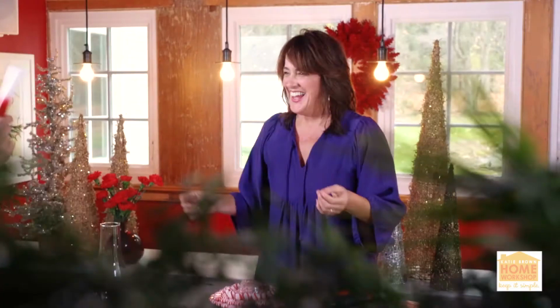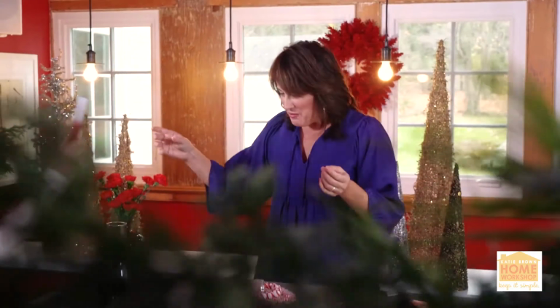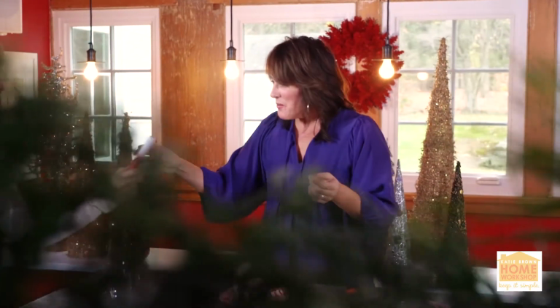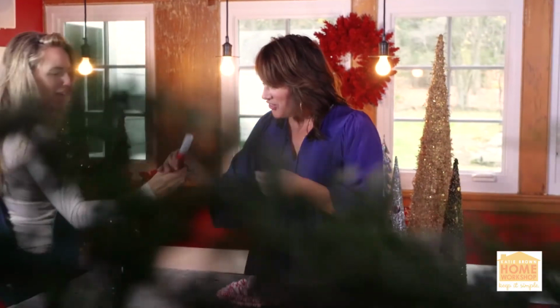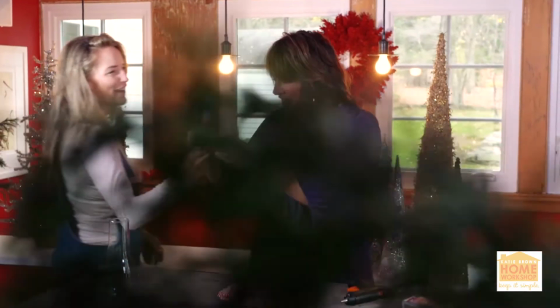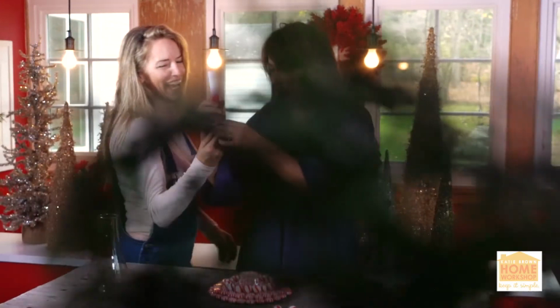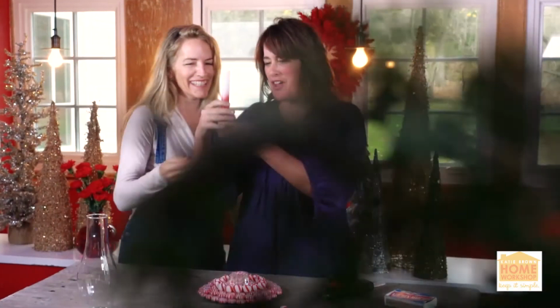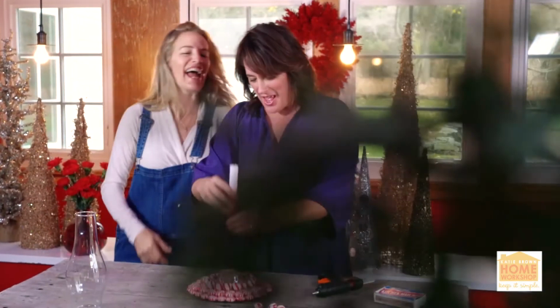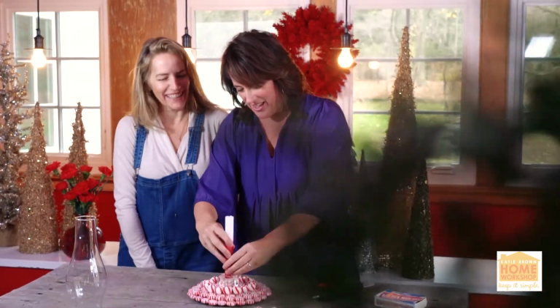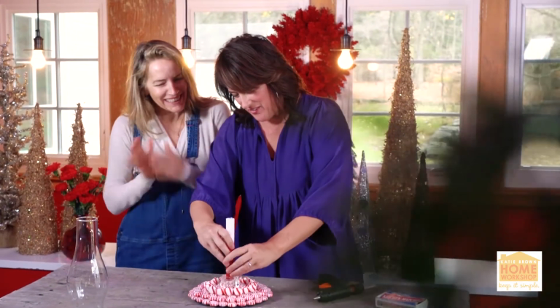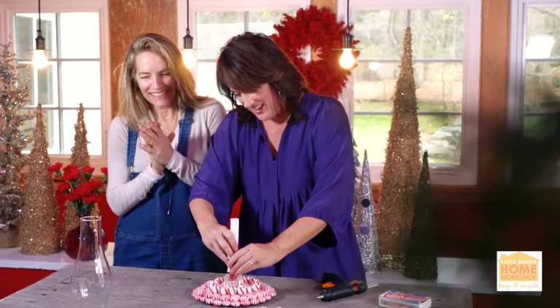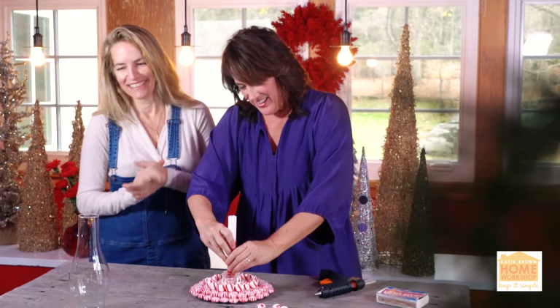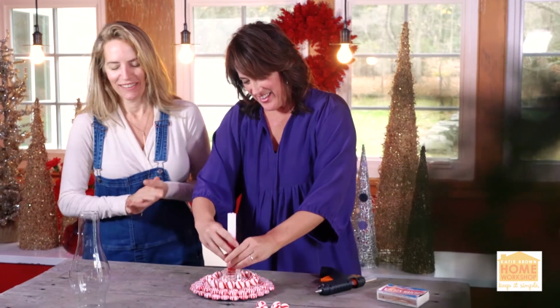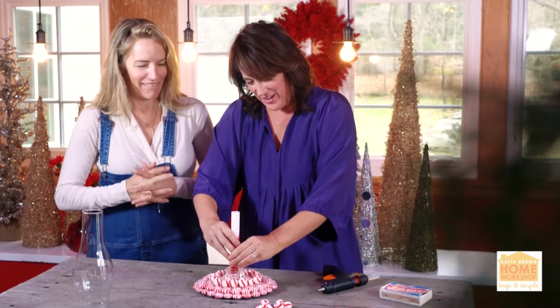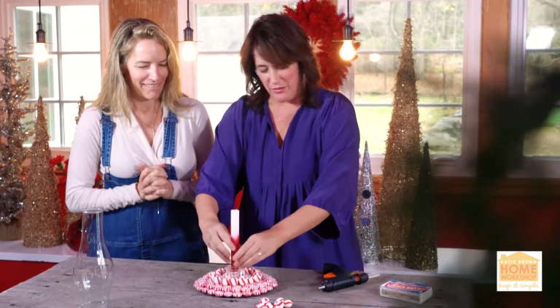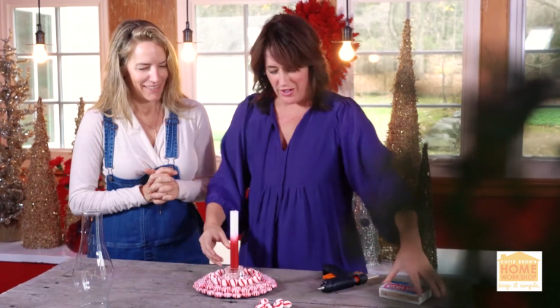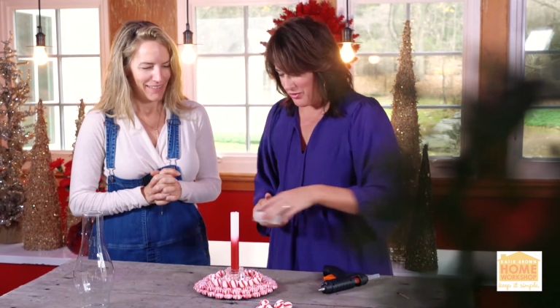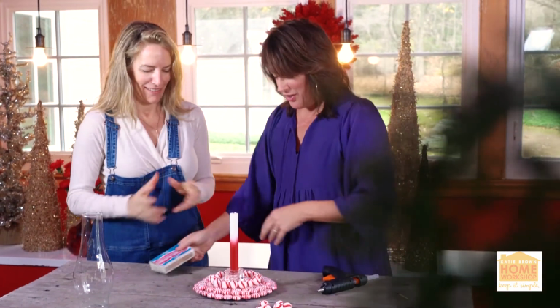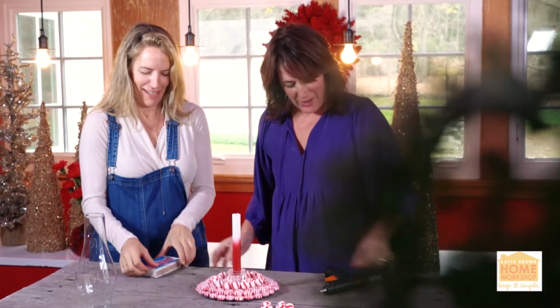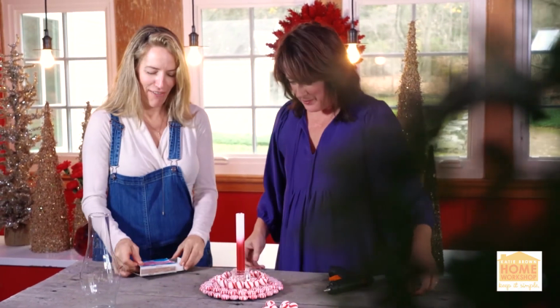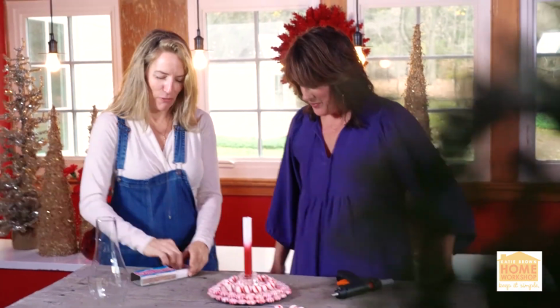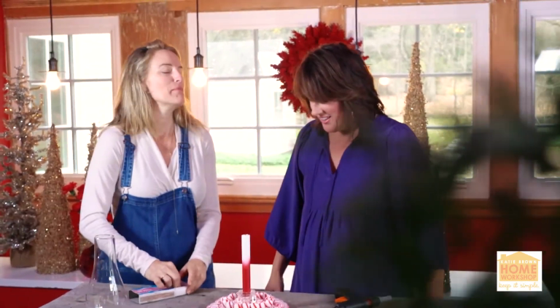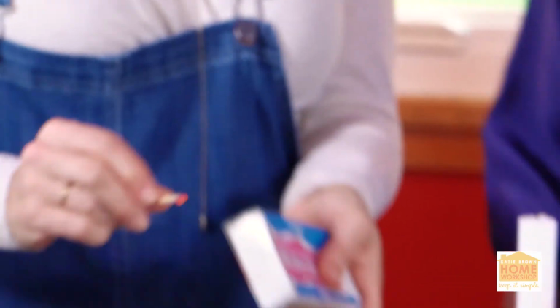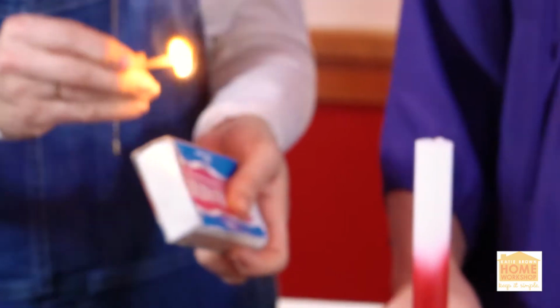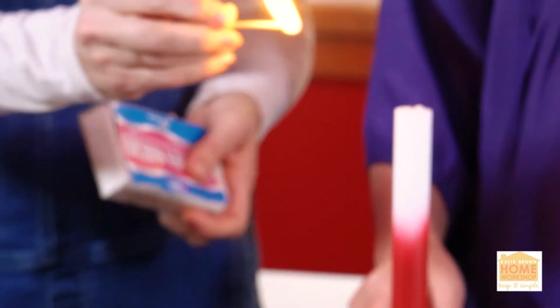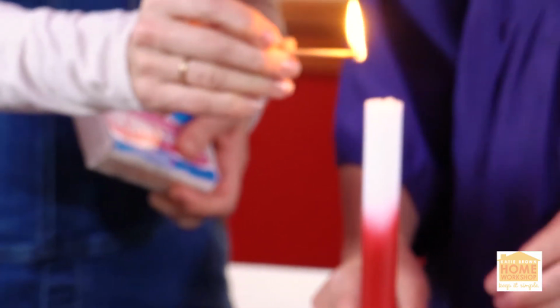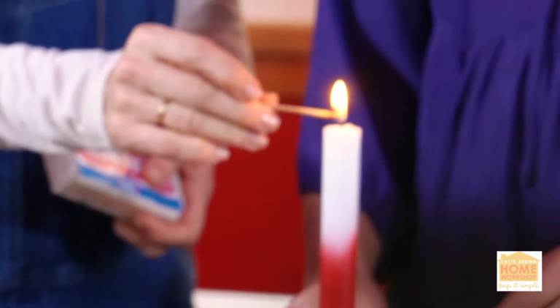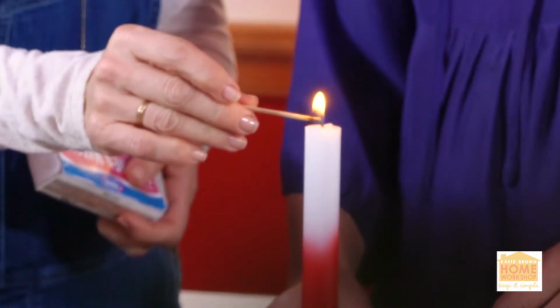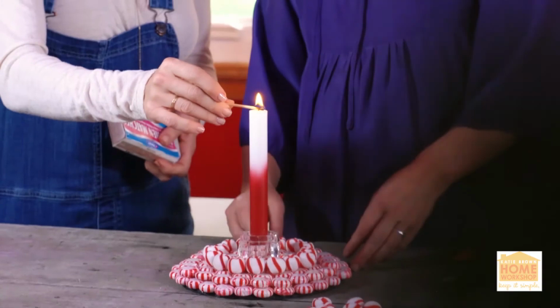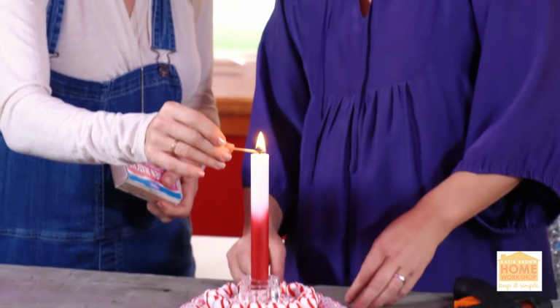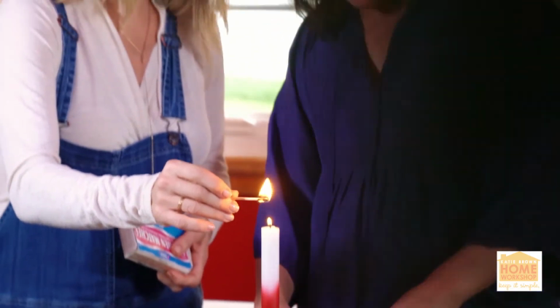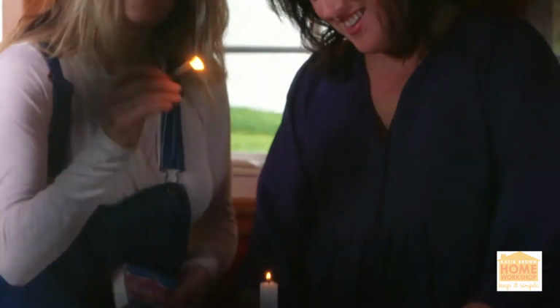I've got a candle — Katie, look! Oh my gosh, it's perfect! I know, it's candy! I love it! You want to do the honors and light them up? I have a lot of wishes to make. It's so cute — oh, candy cane!